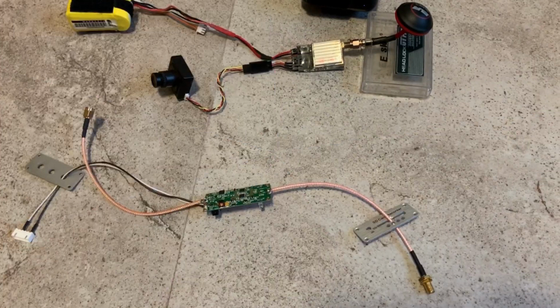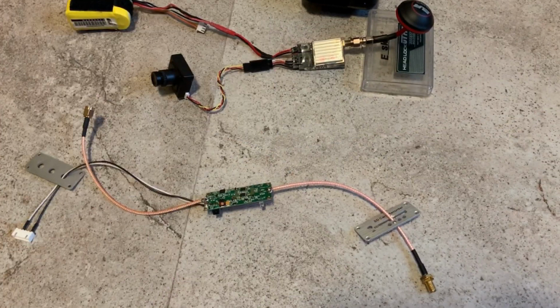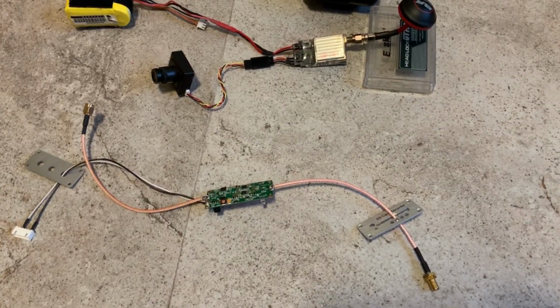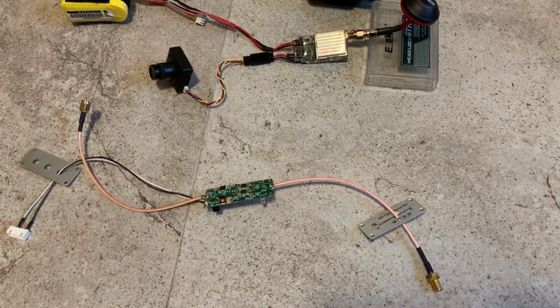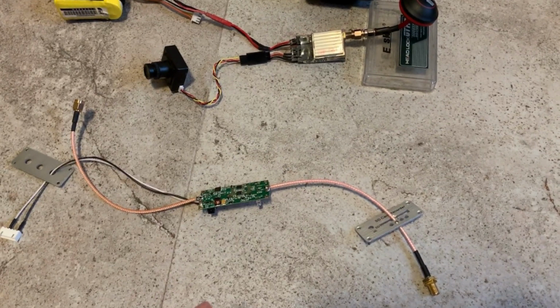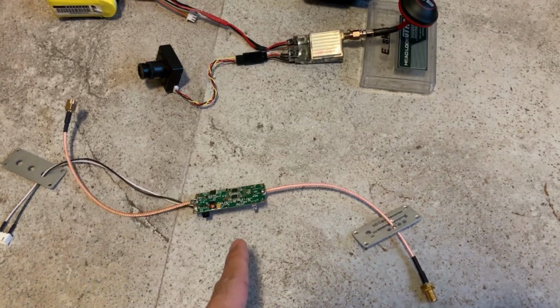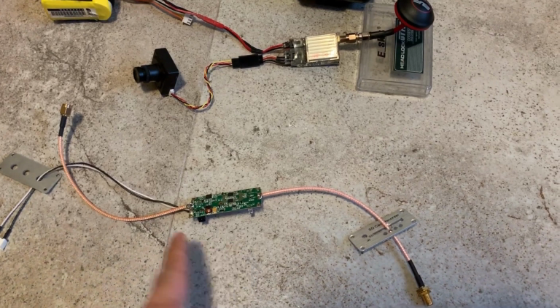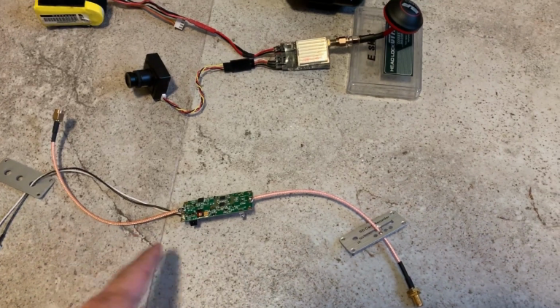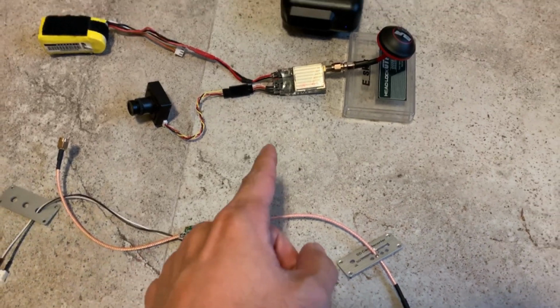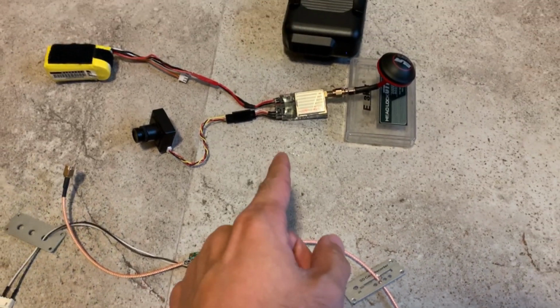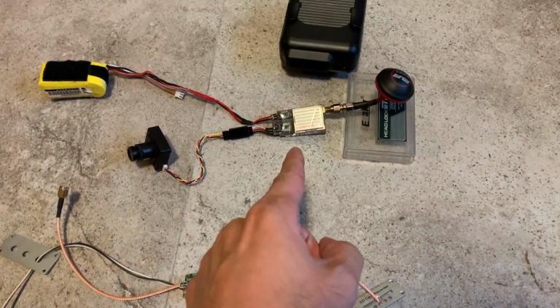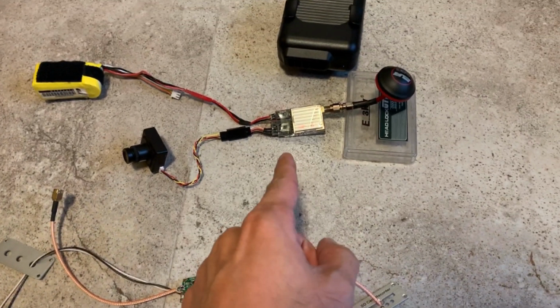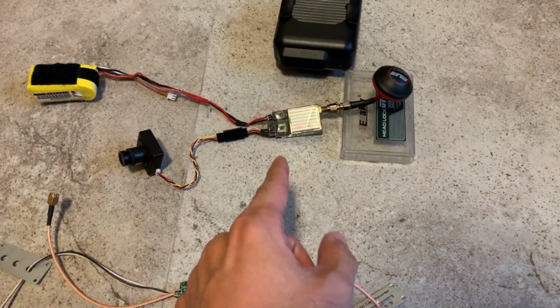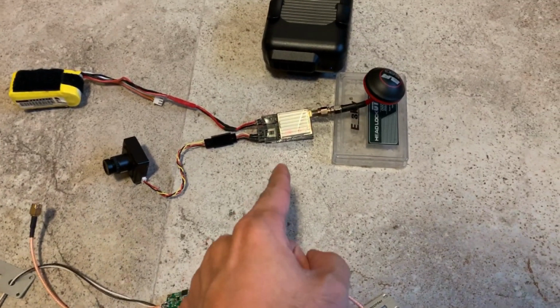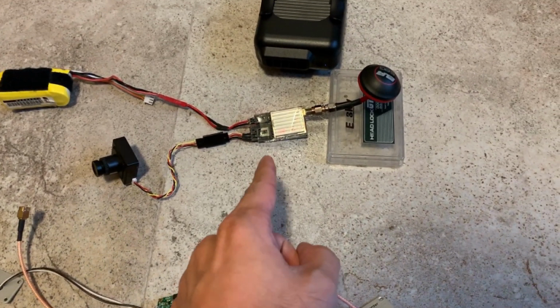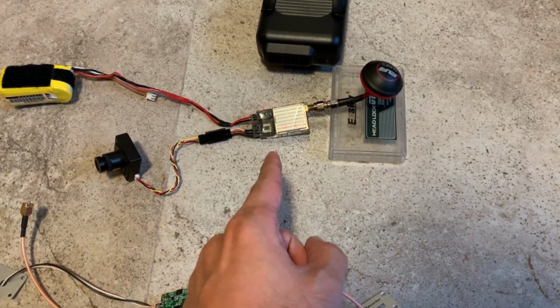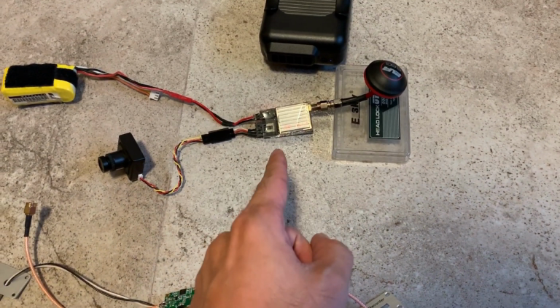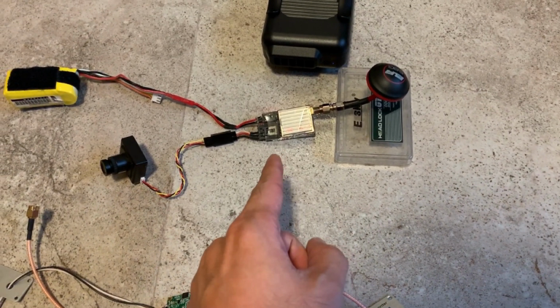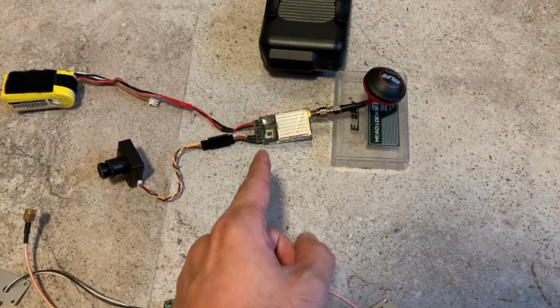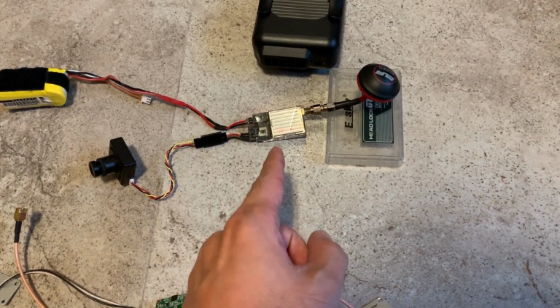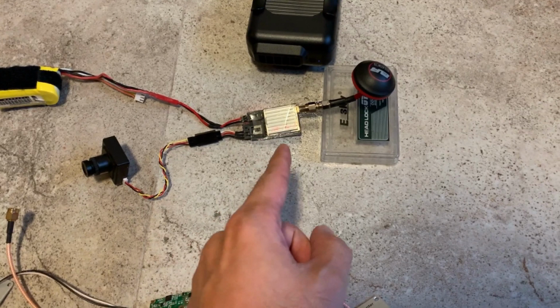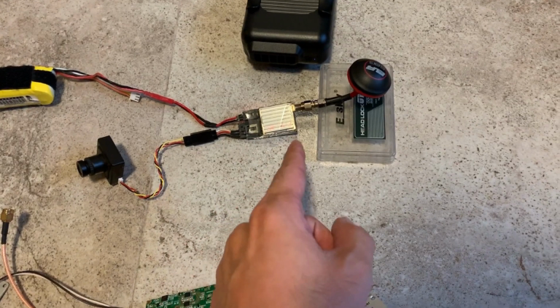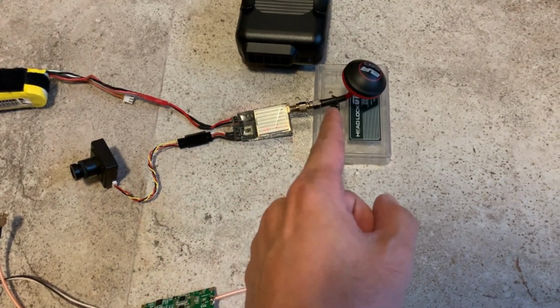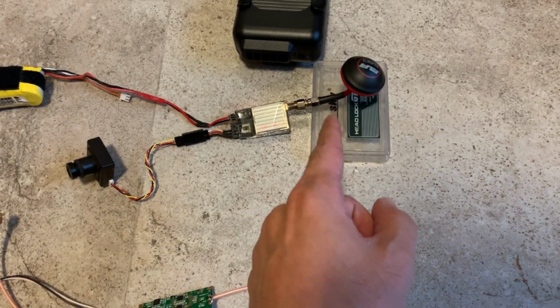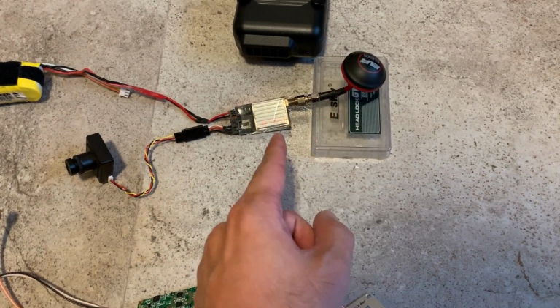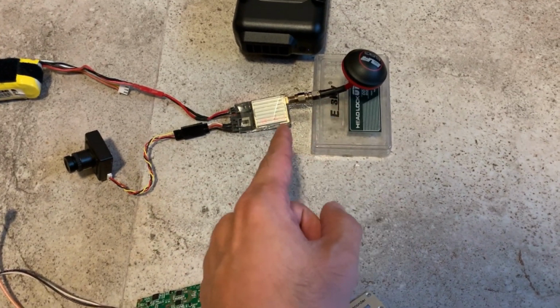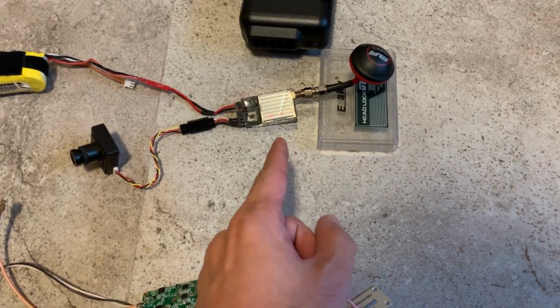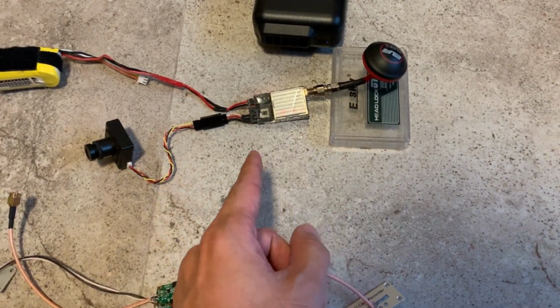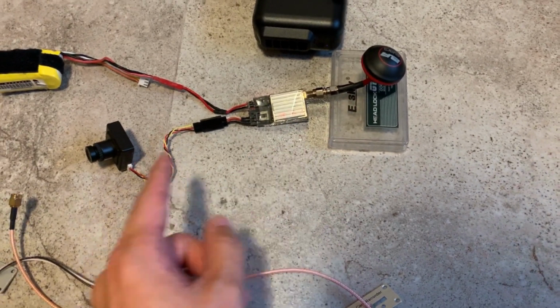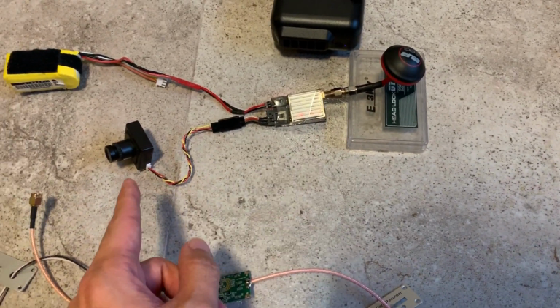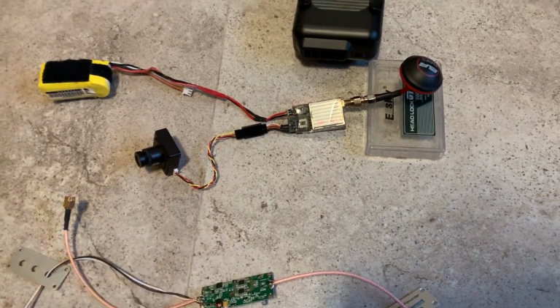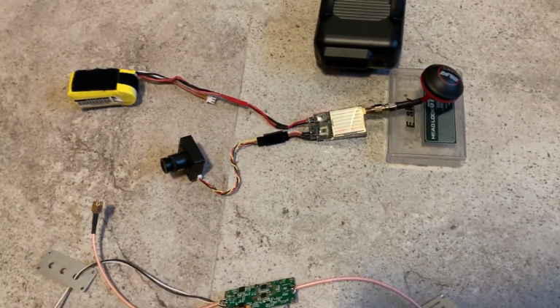In this shot I have the amplifier here, but it's not connected to the VTX — this is a normal VTX and it's transmitting 5.8 gigahertz at 200 milliwatts. The camera is looking over there.